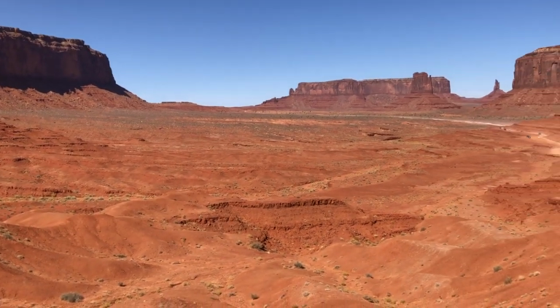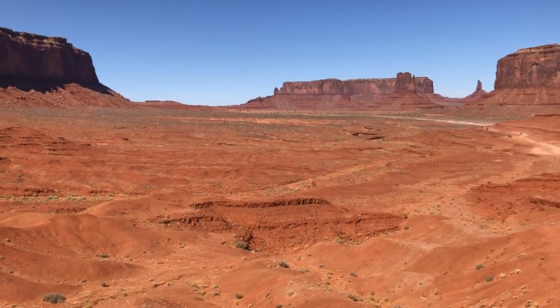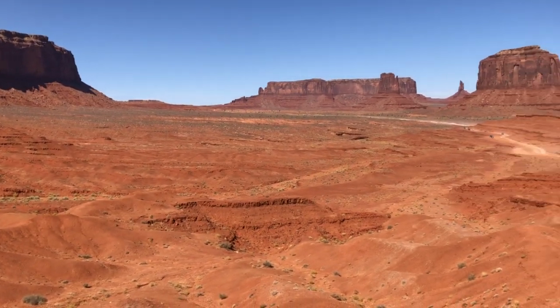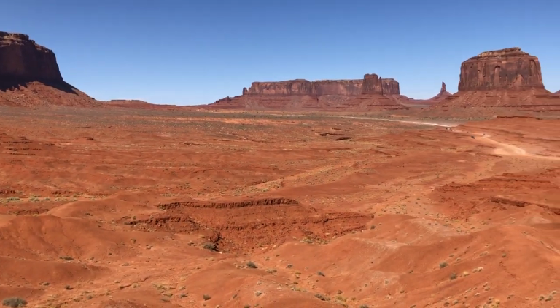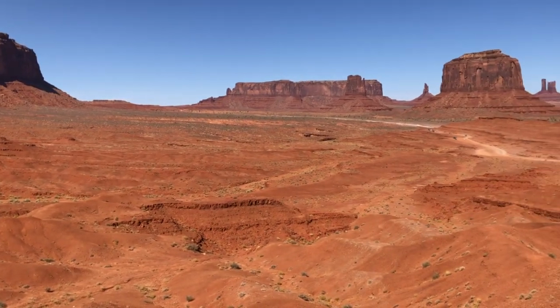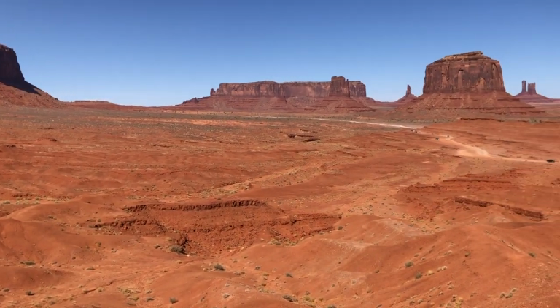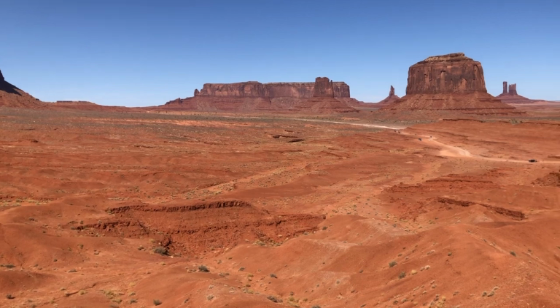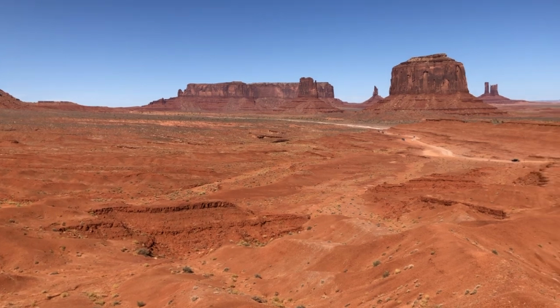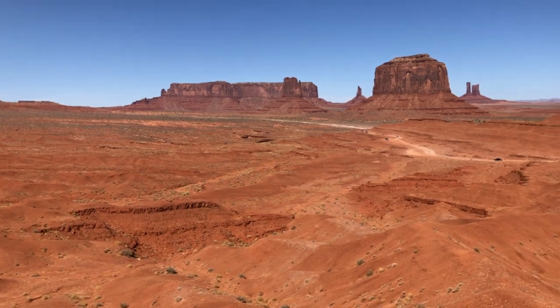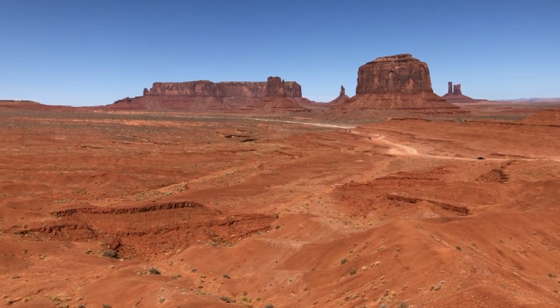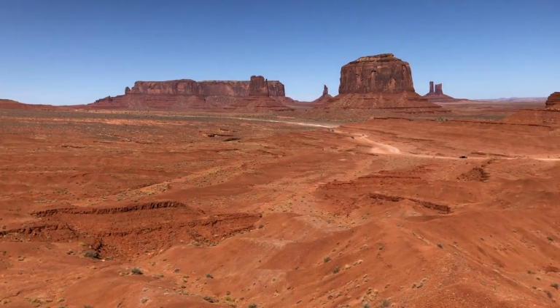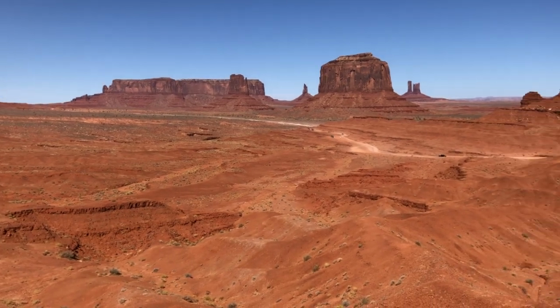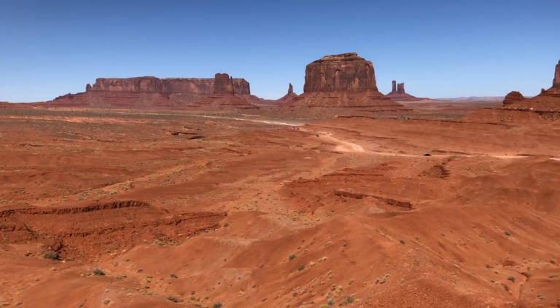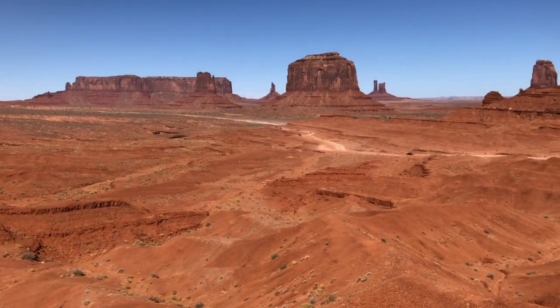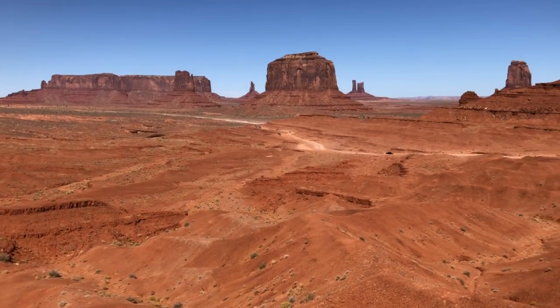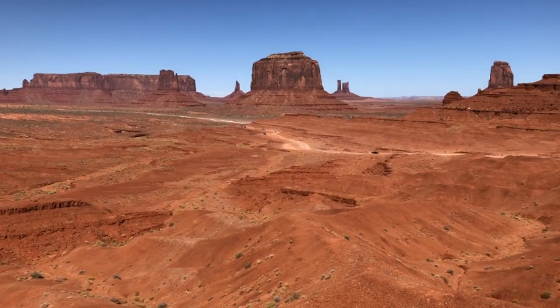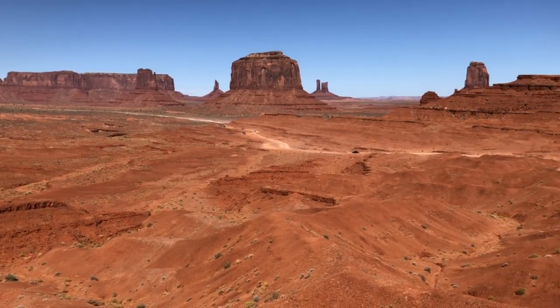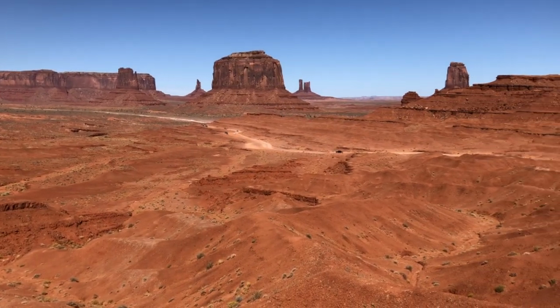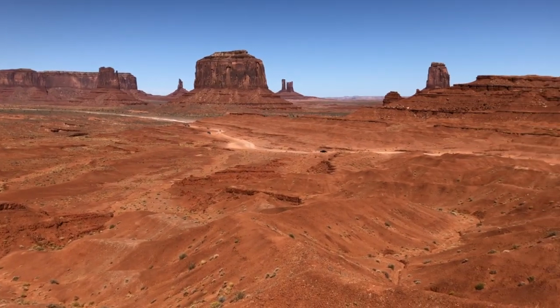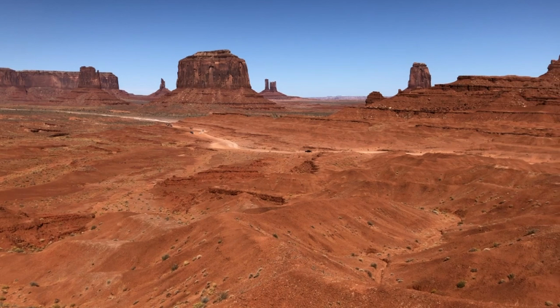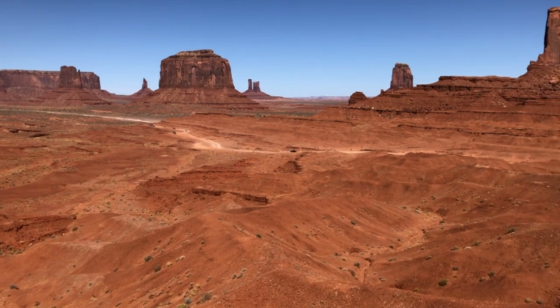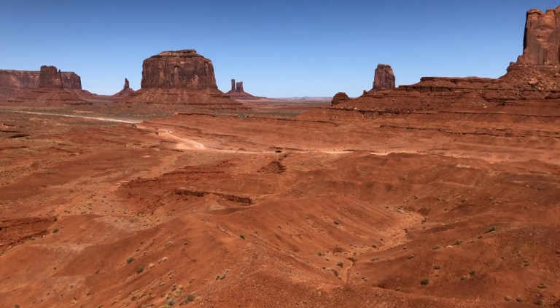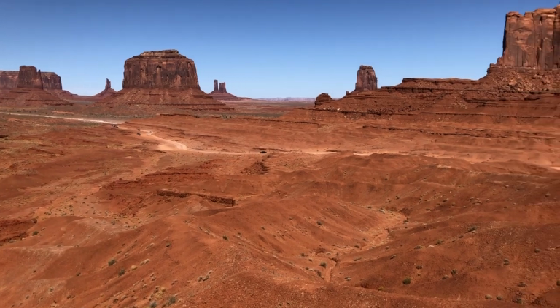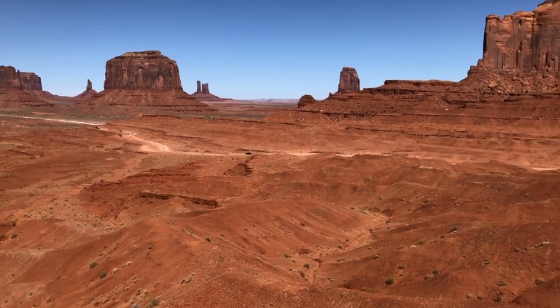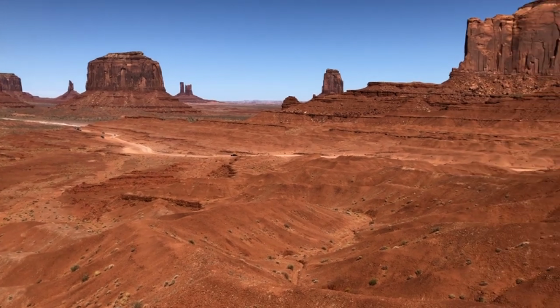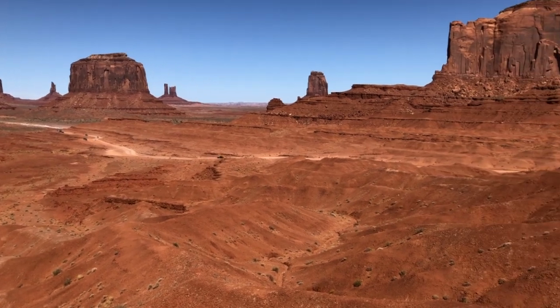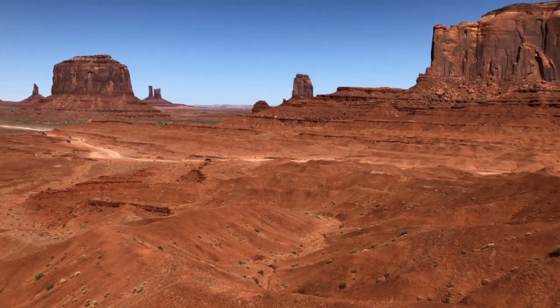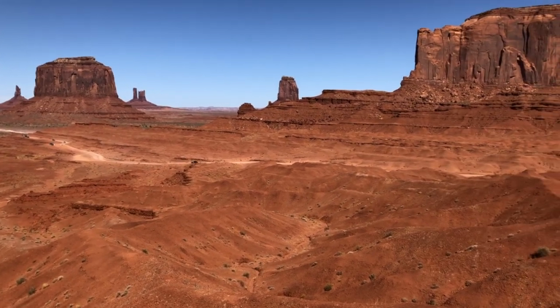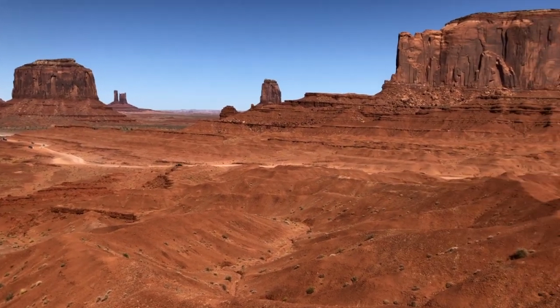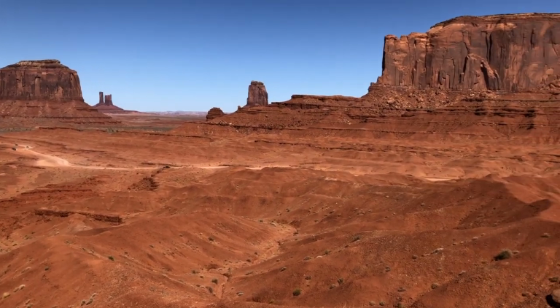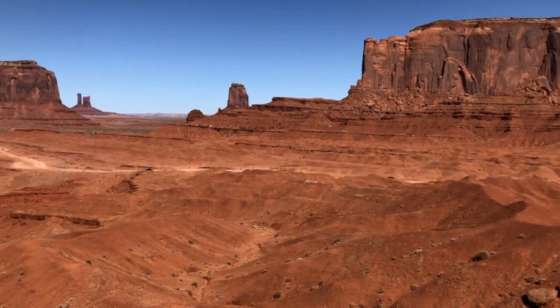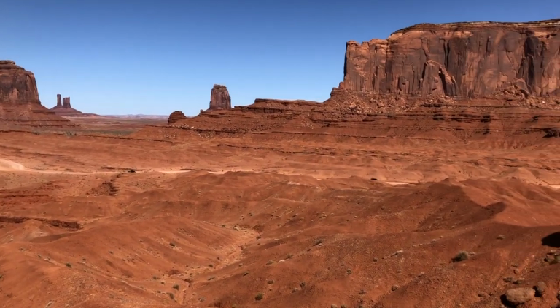If you don't know the difference between mesas and buttes, they are both flat raised areas of land, but a butte is taller than it is wide. Mesas are much larger and less elevated than buttes.